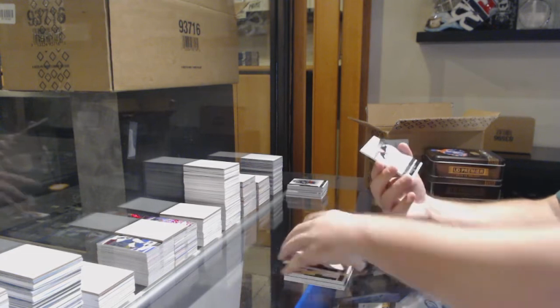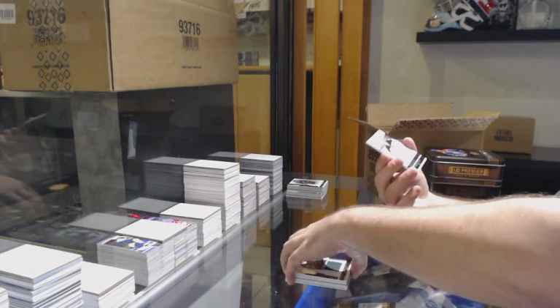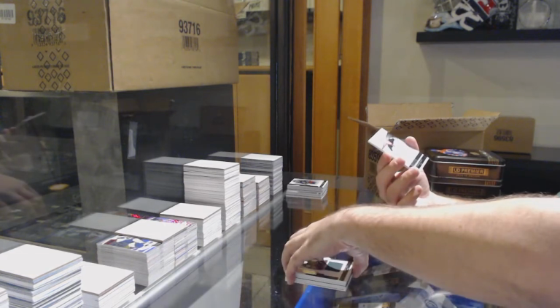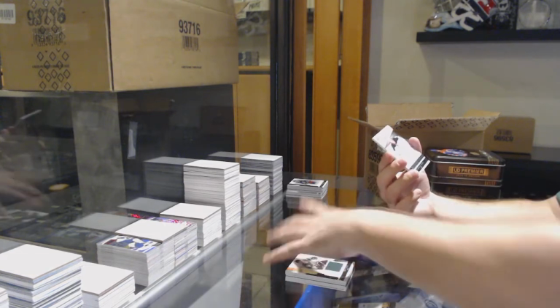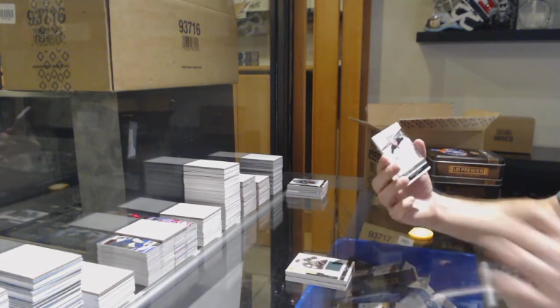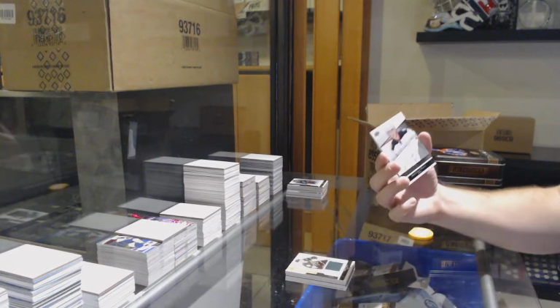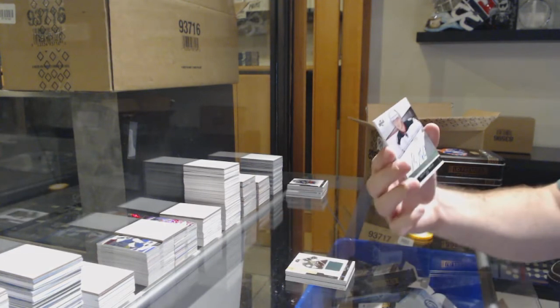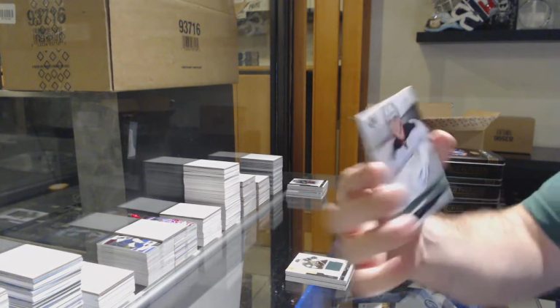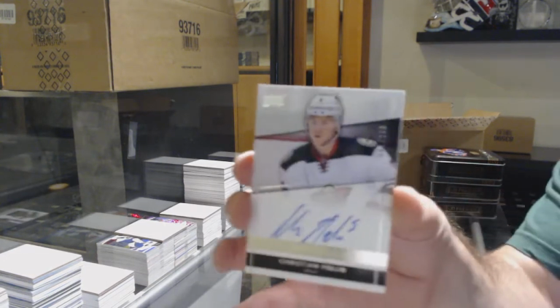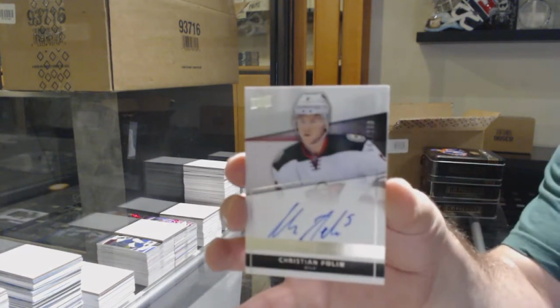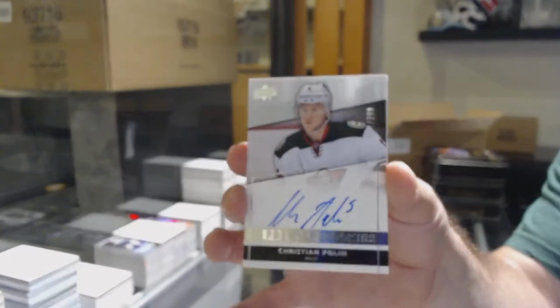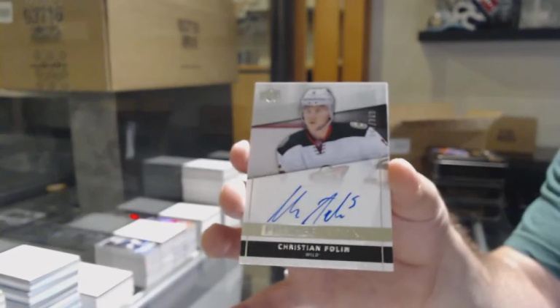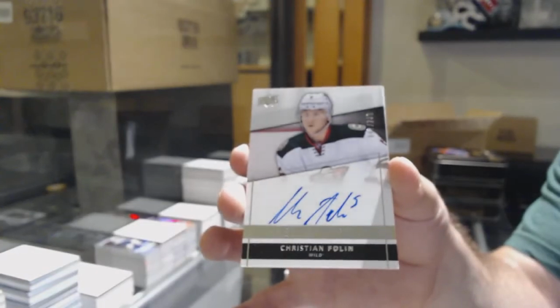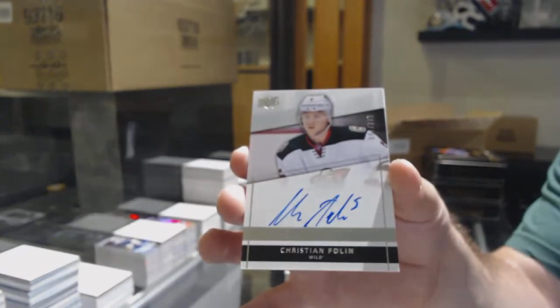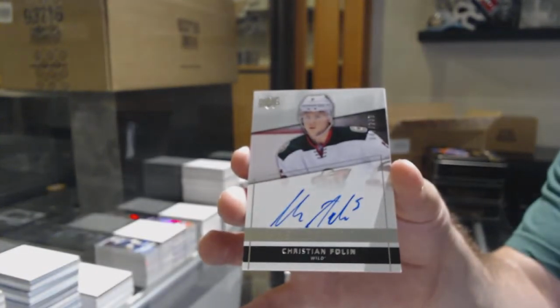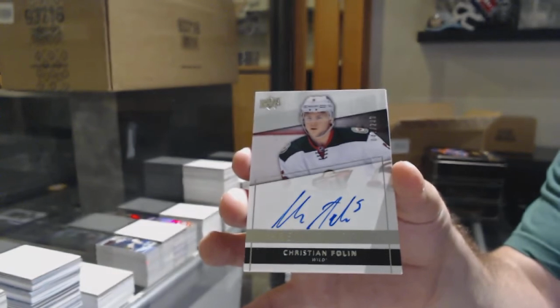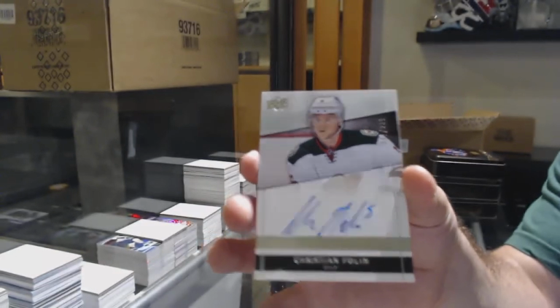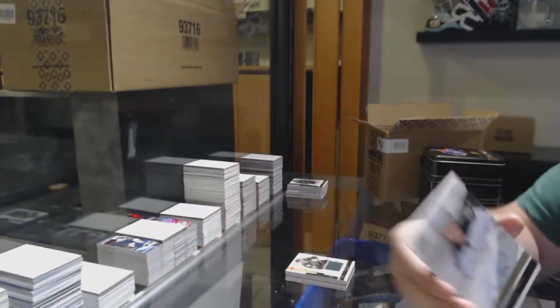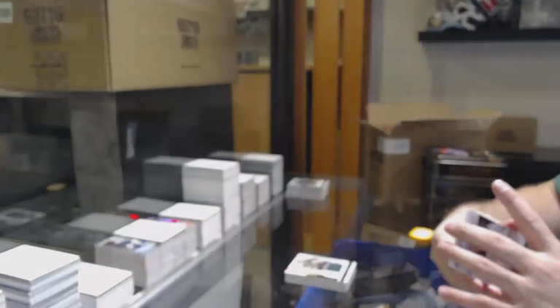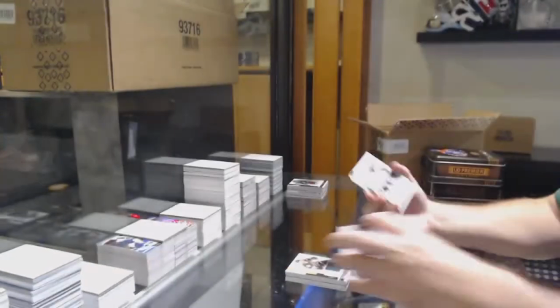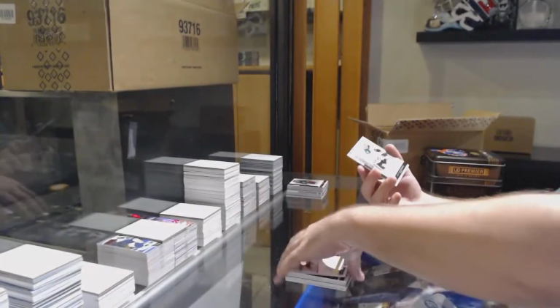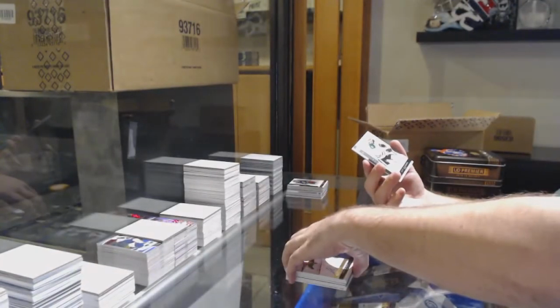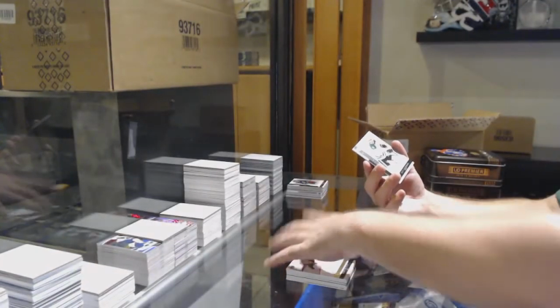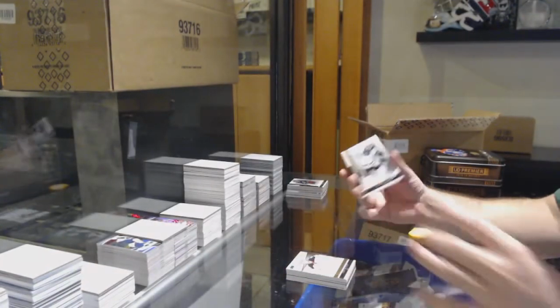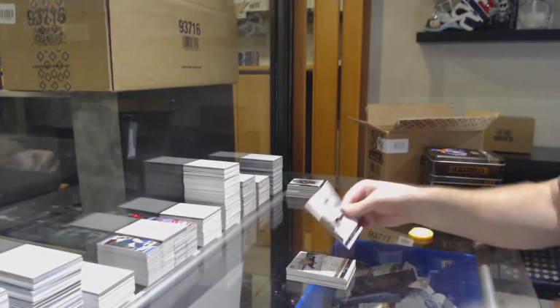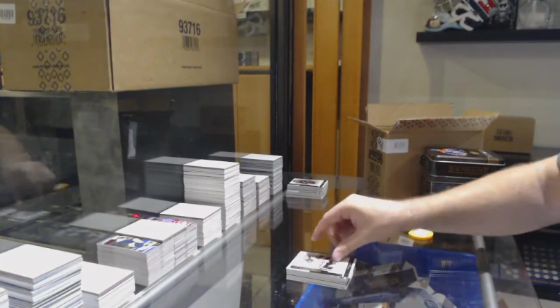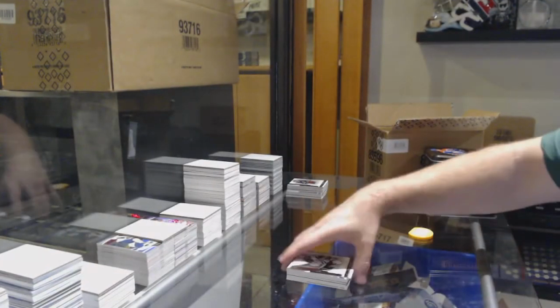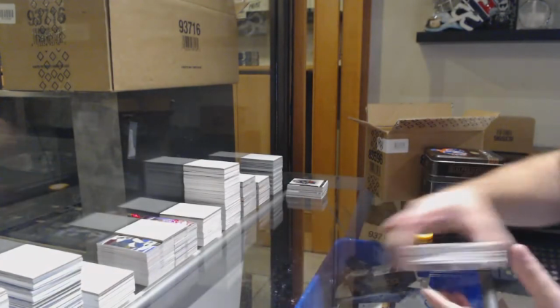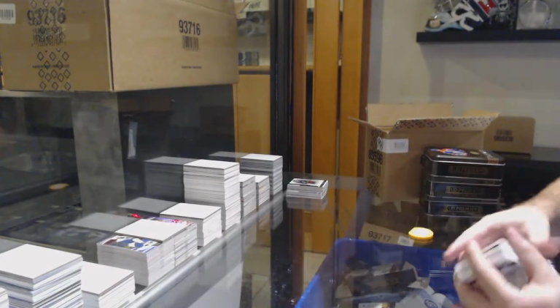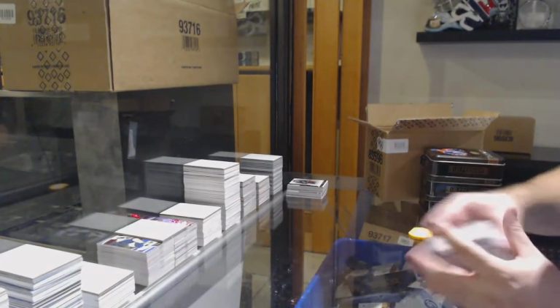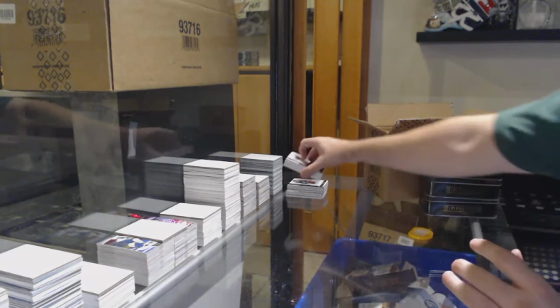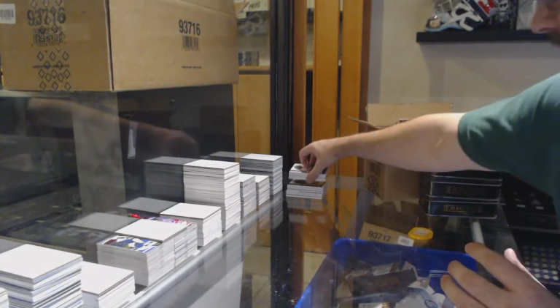For the Minnesota Wilds, $2.99, Christian Bolin. And we've got for the Dallas Stars, Klingberg, $2.49.